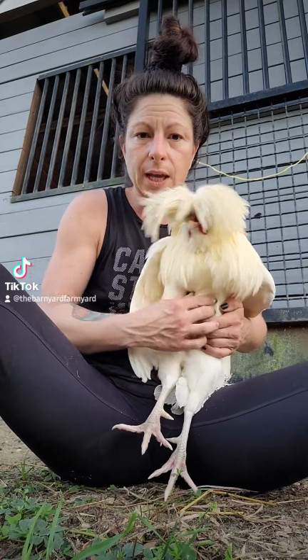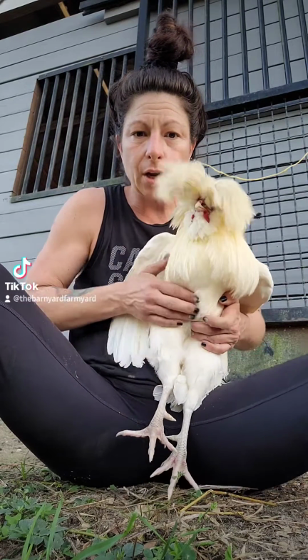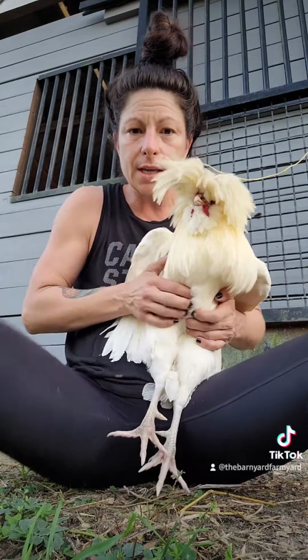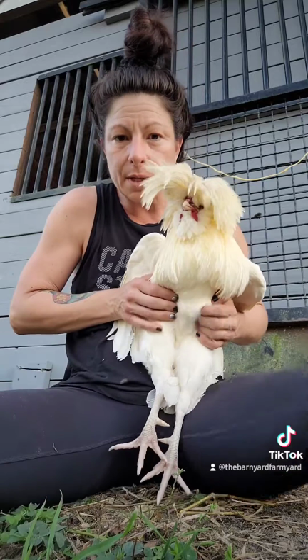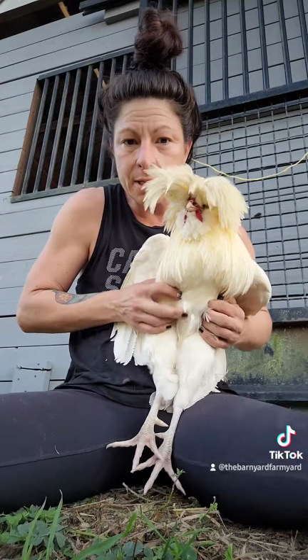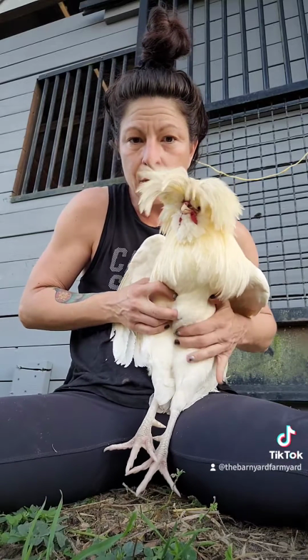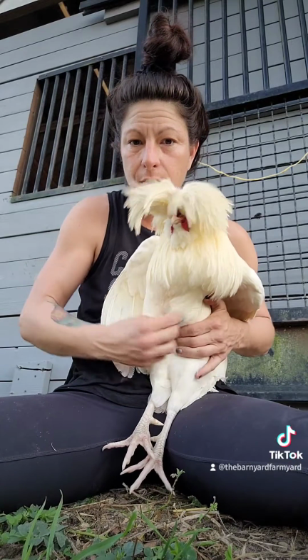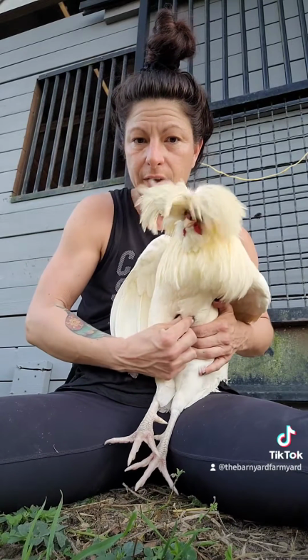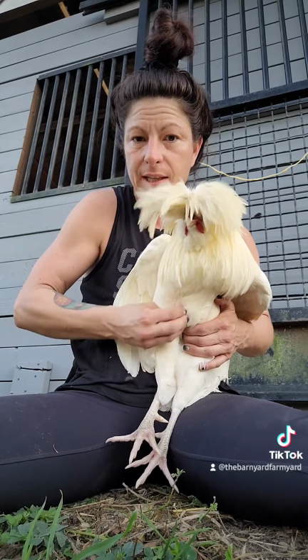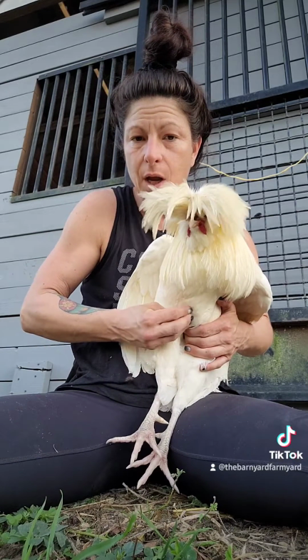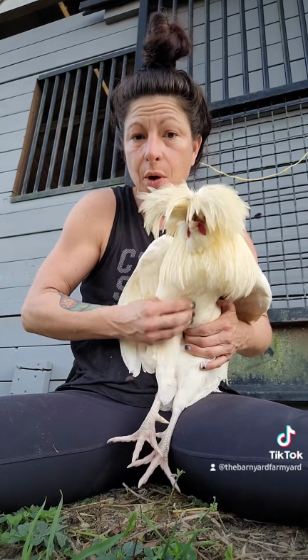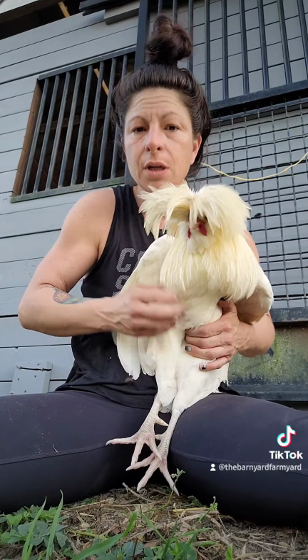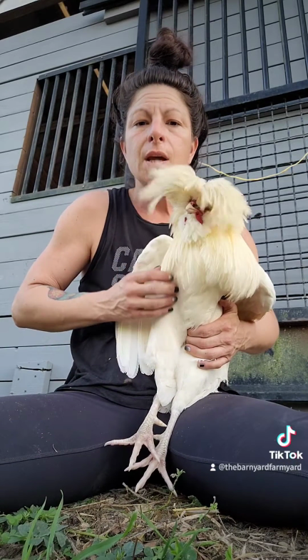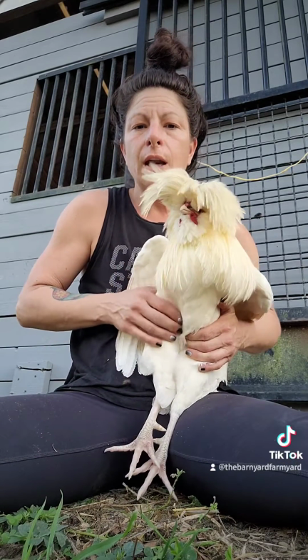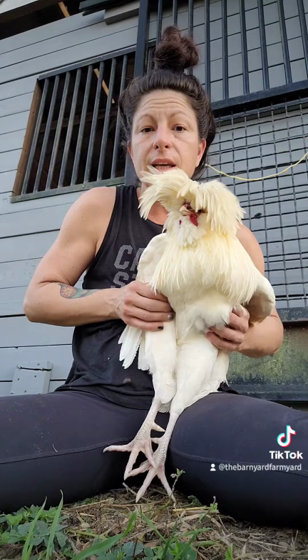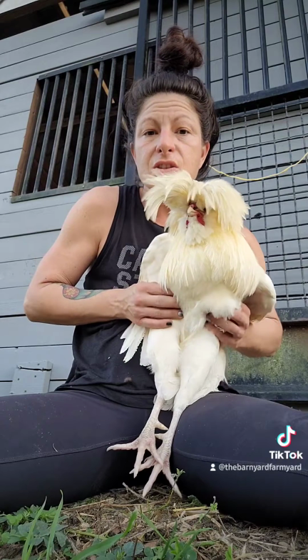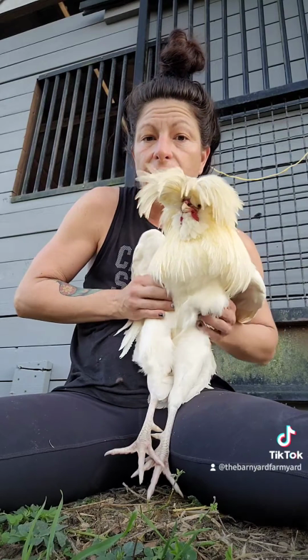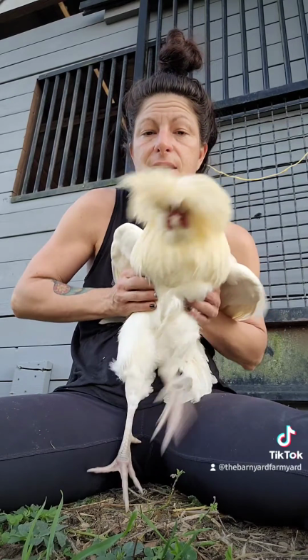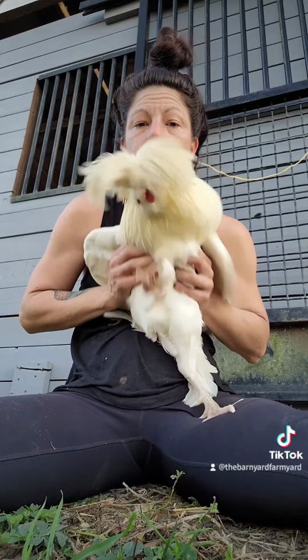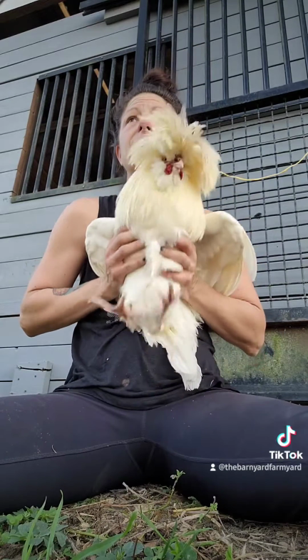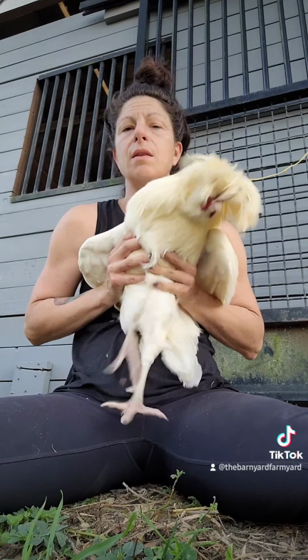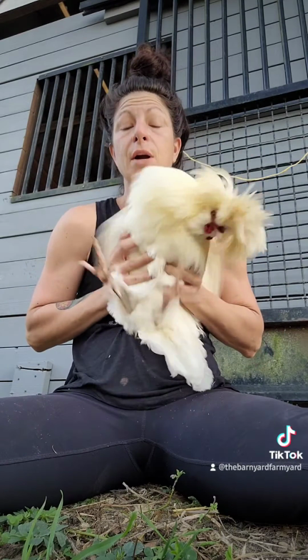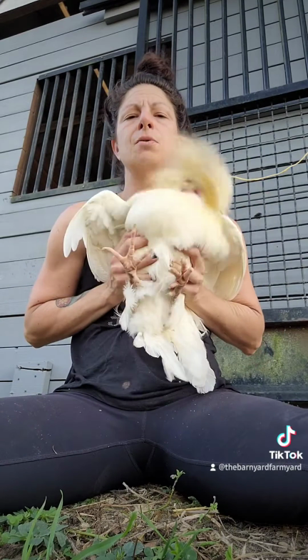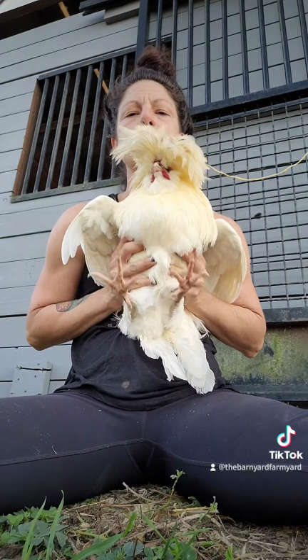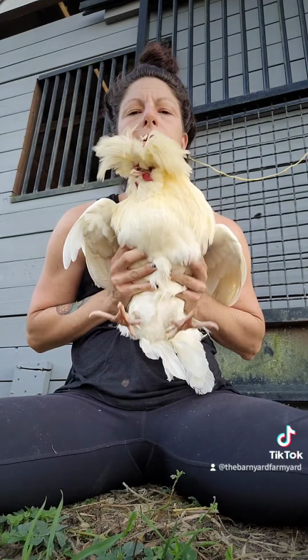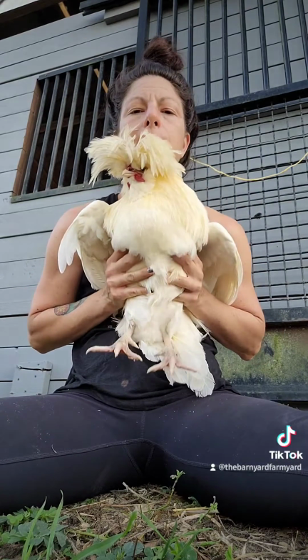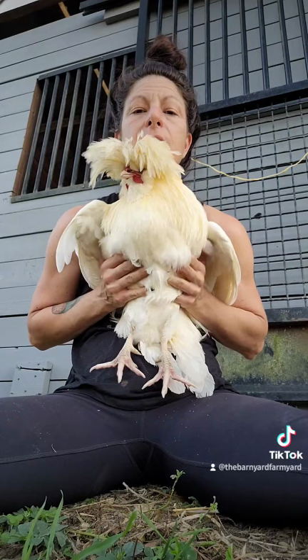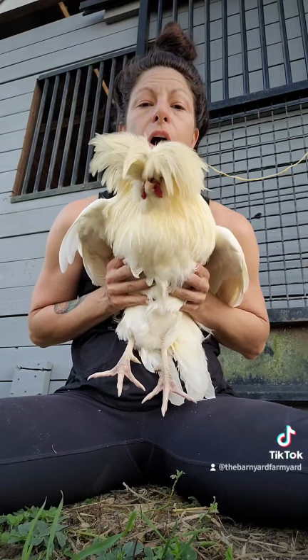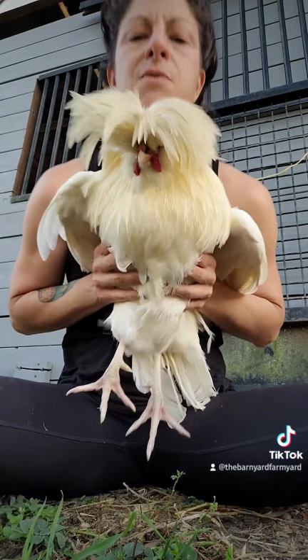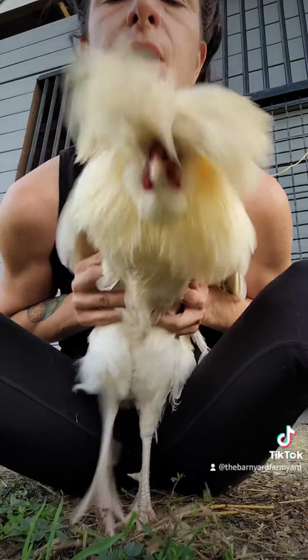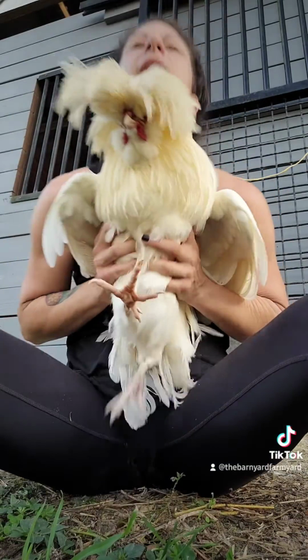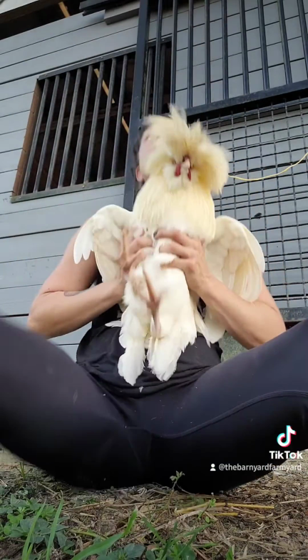Right here is gonna be the breastbone — you can feel it, it's a big hard bone. And on either side of the breastbone is where you're gonna go ahead and inject.